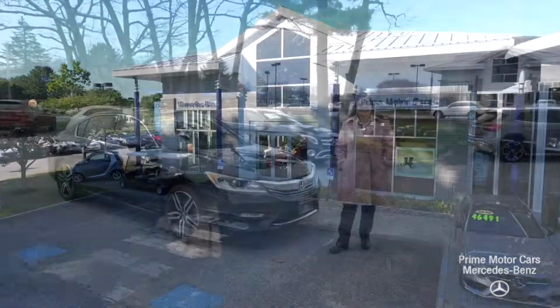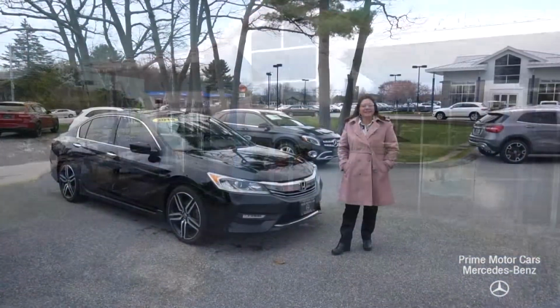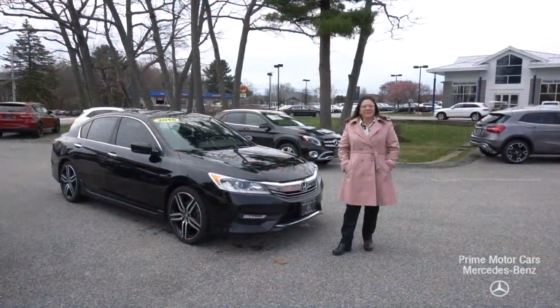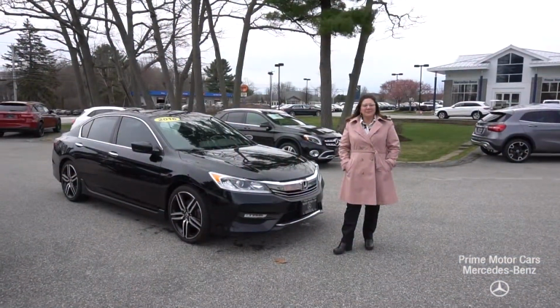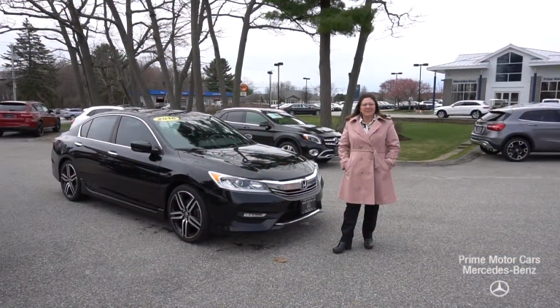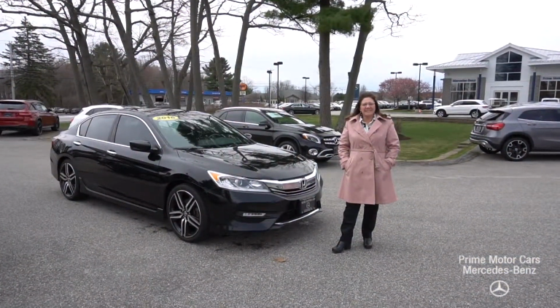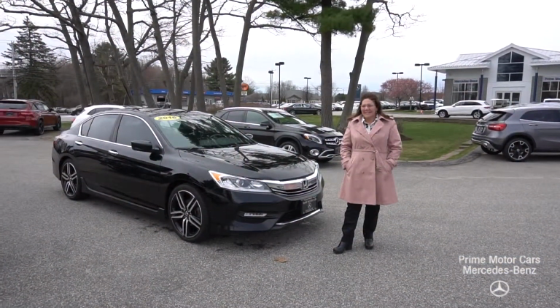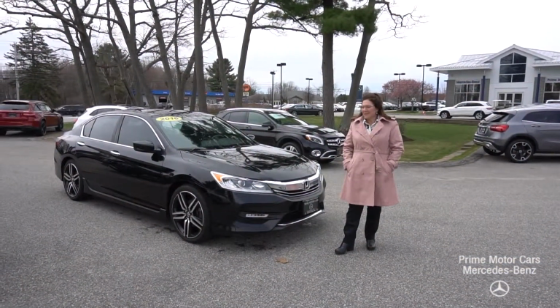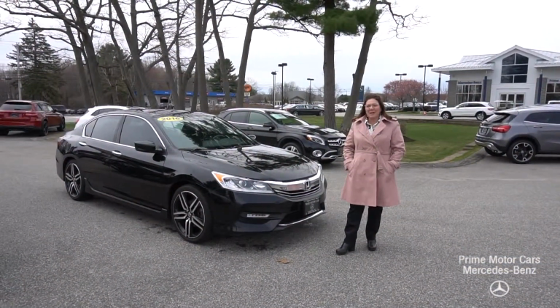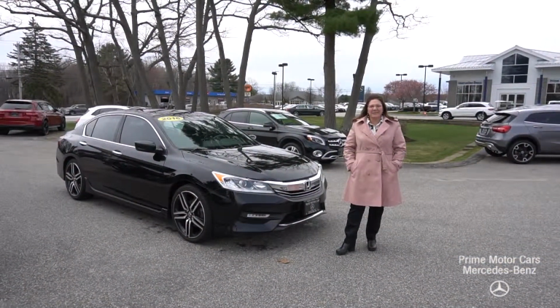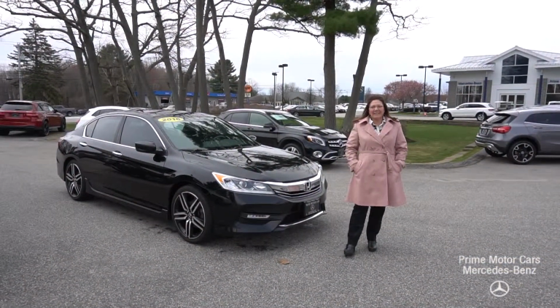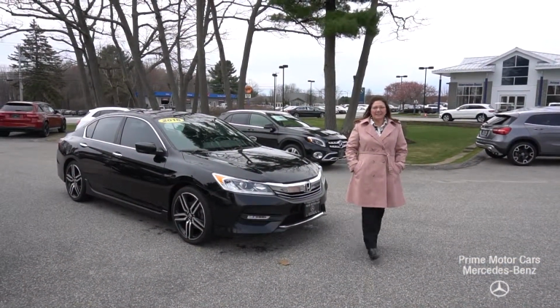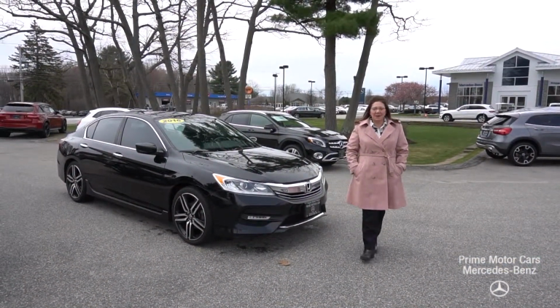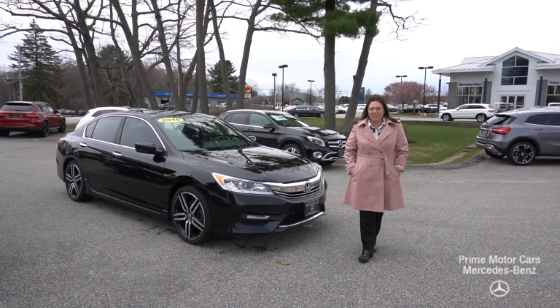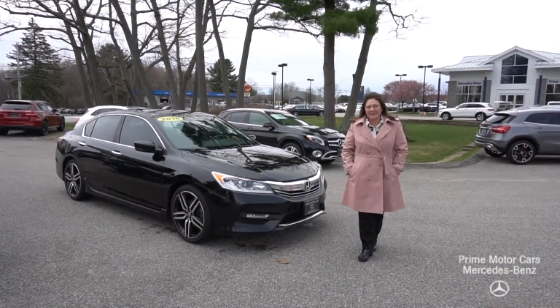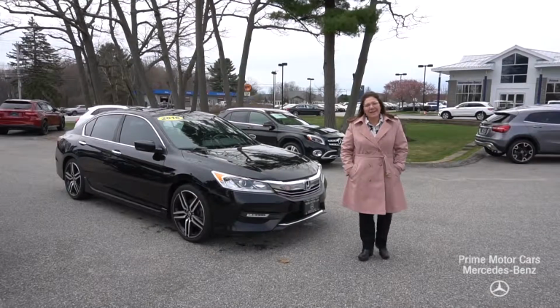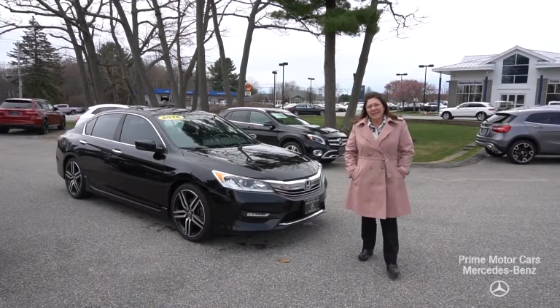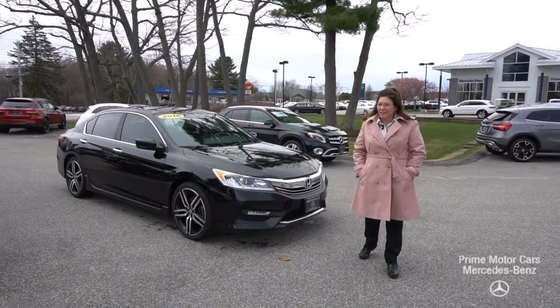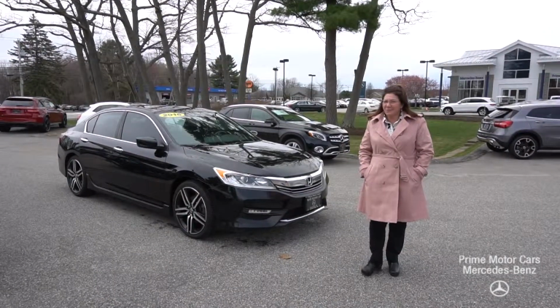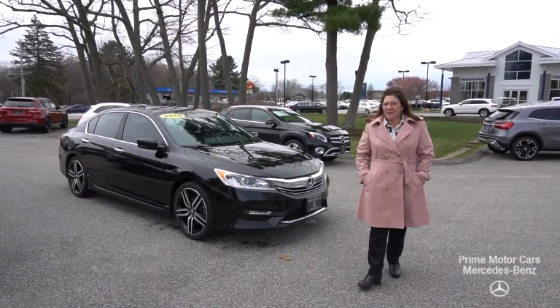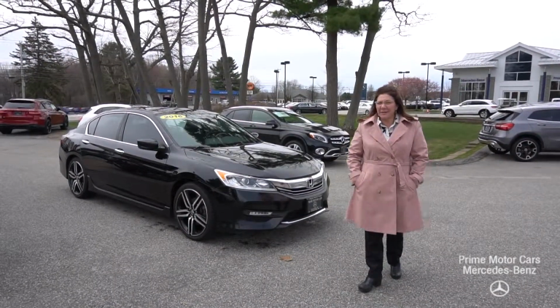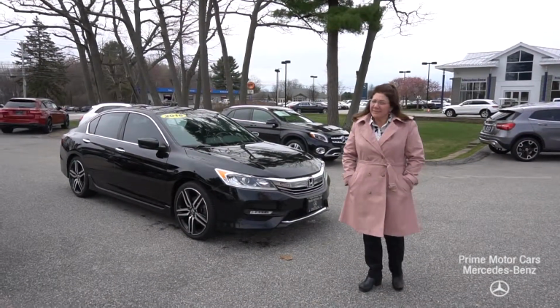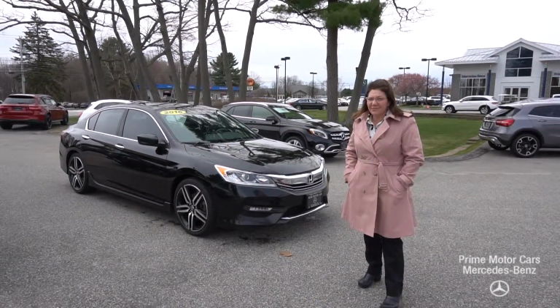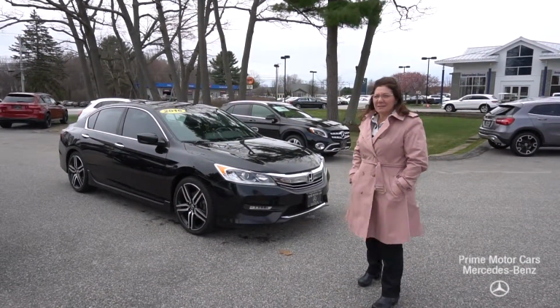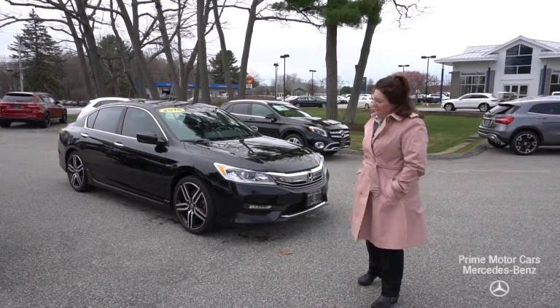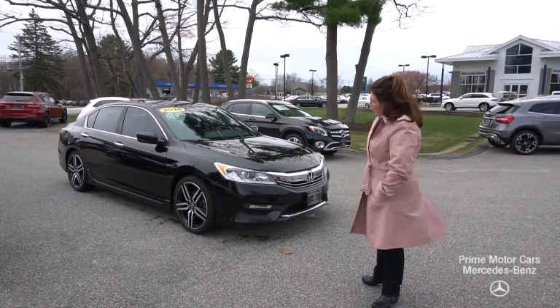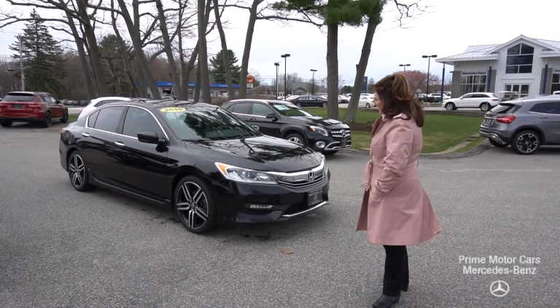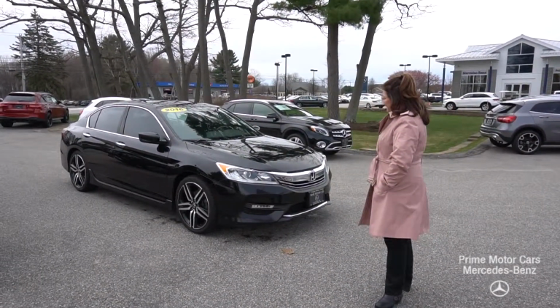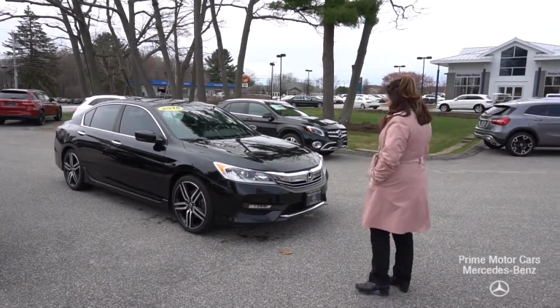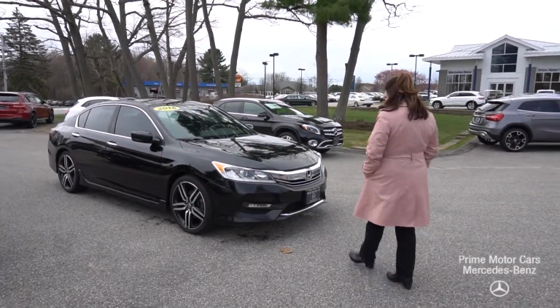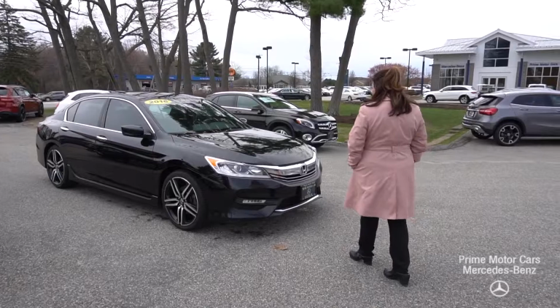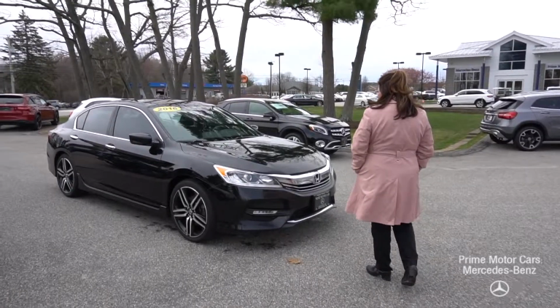Good afternoon, Miranda. Tina with Prime Mercedes here in Scarborough, Maine. That Honda you inquired about is available, so come on in. I'm going to give you the grand tour.